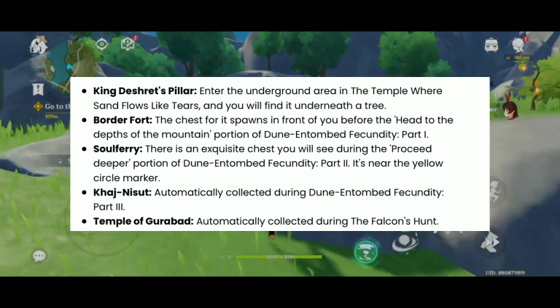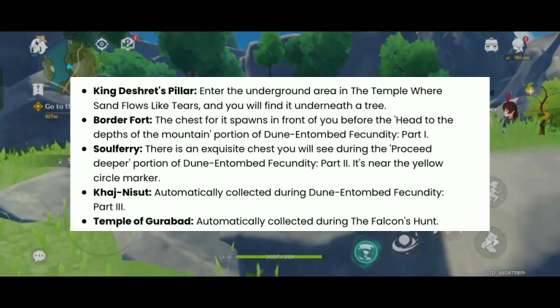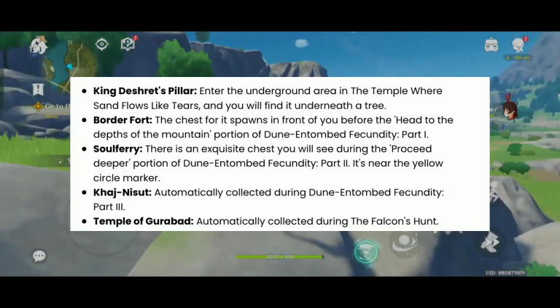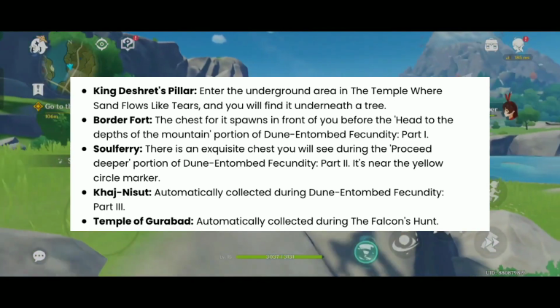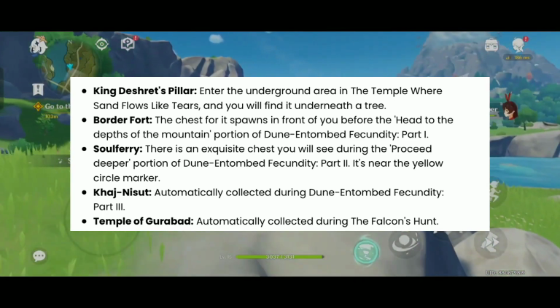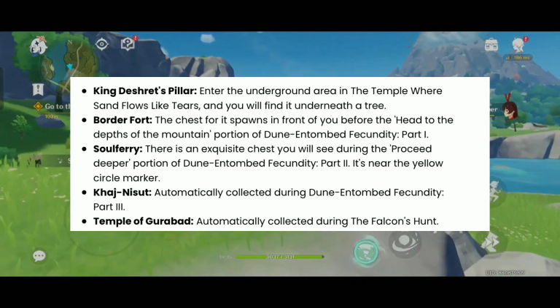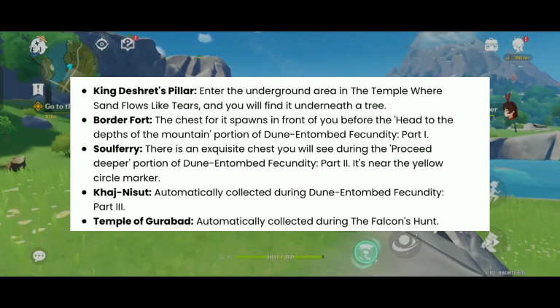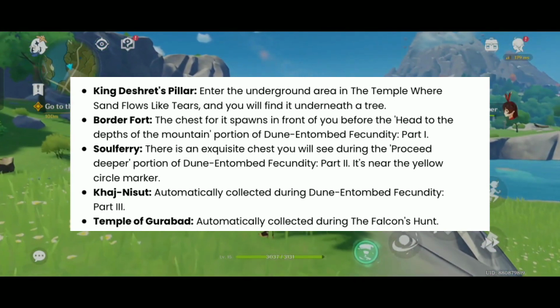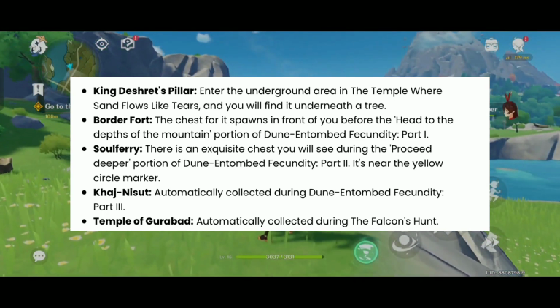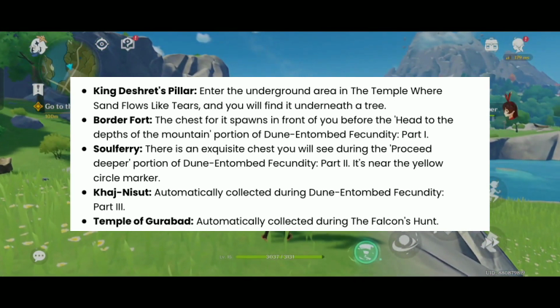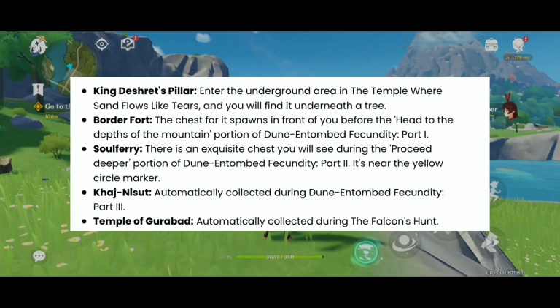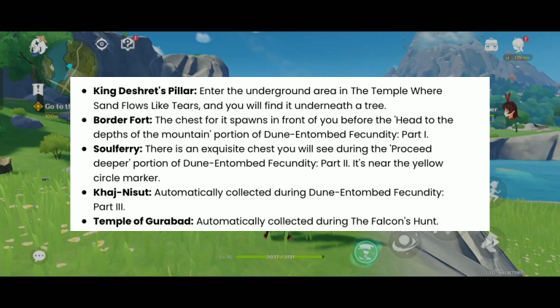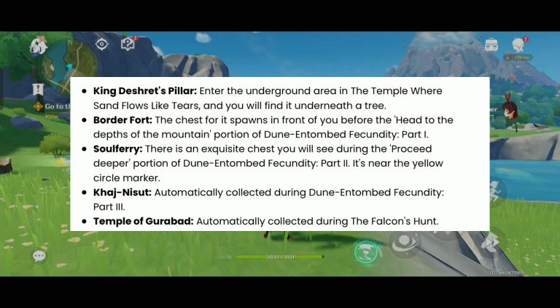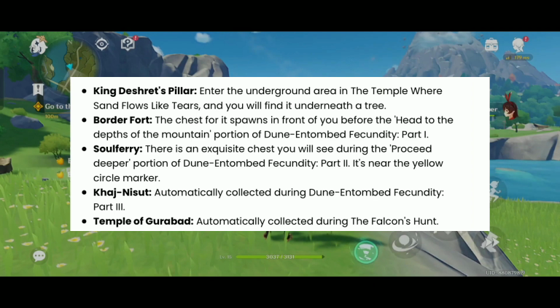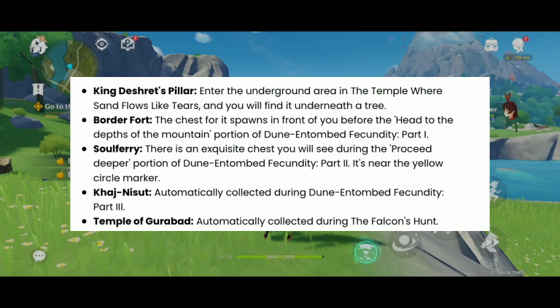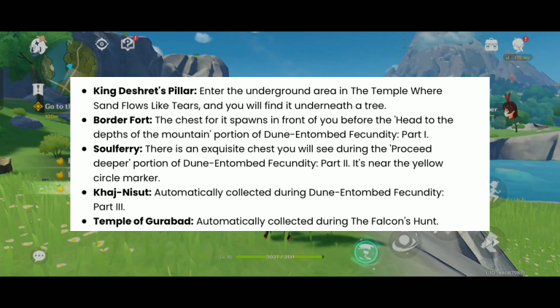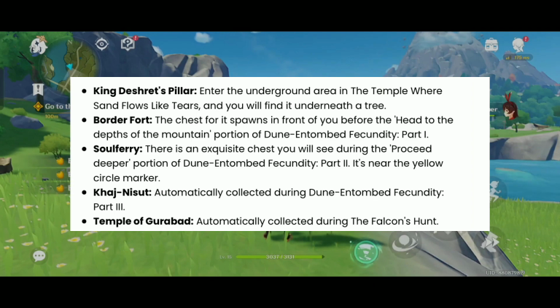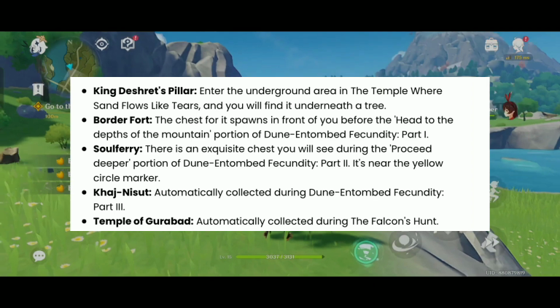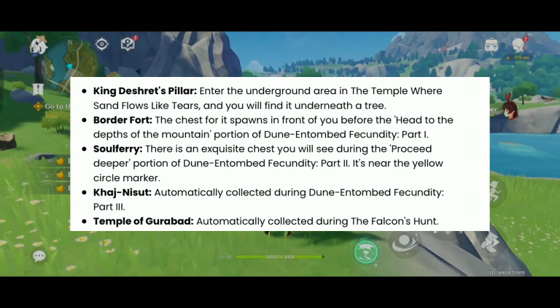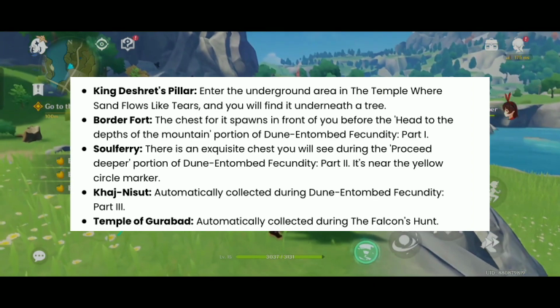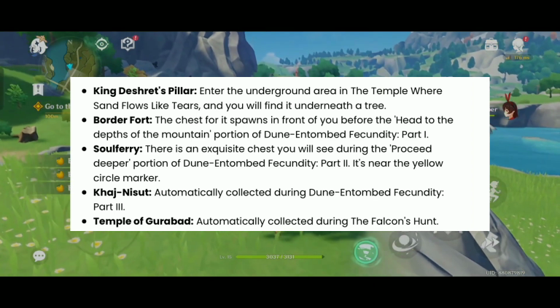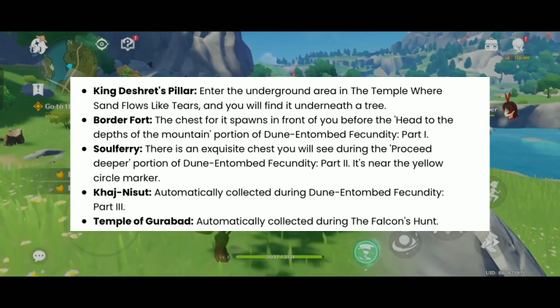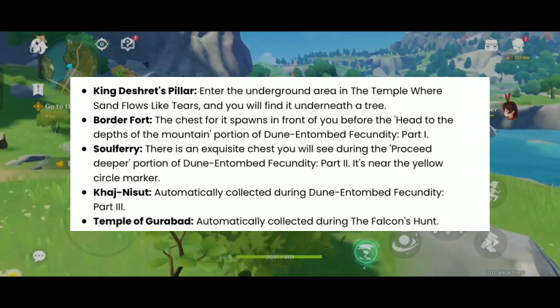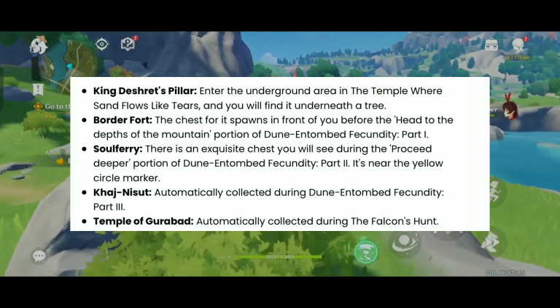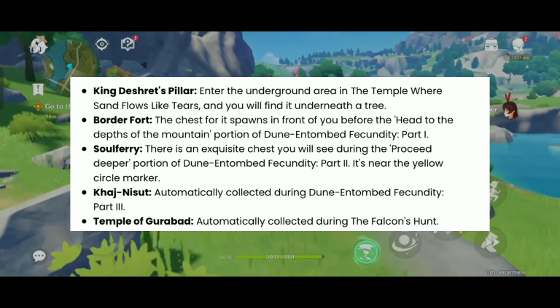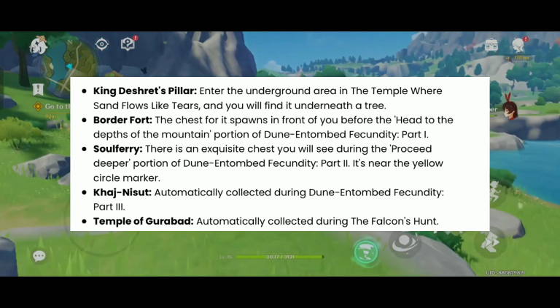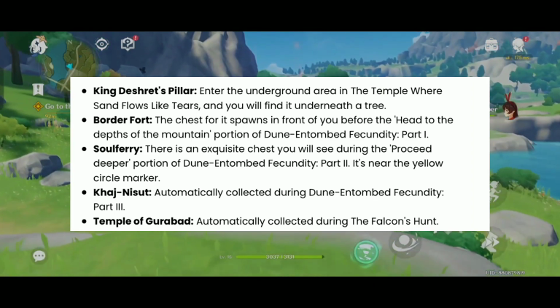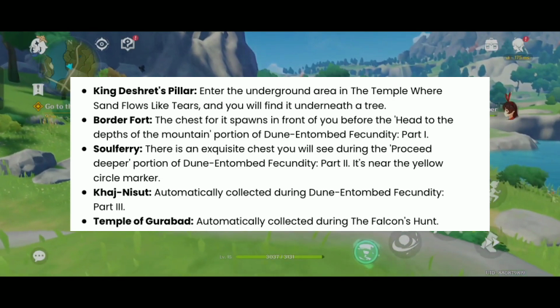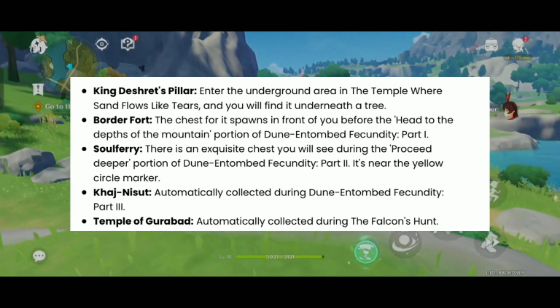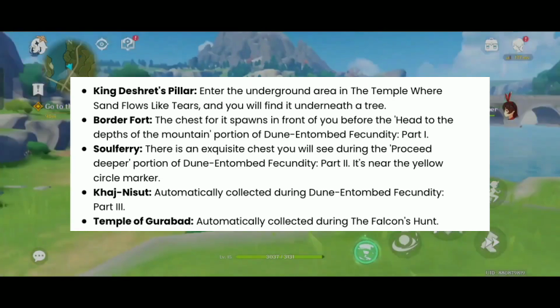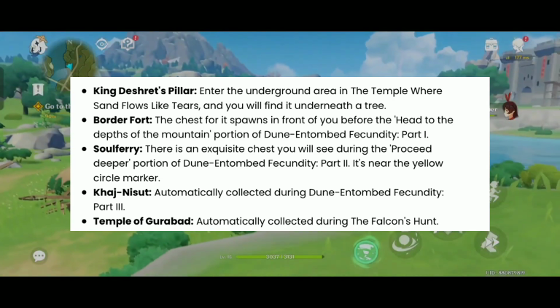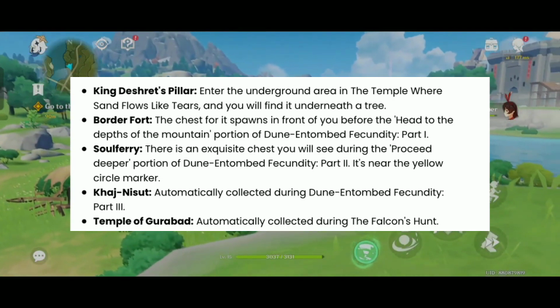It's near the yellow circle marker. Khajni Sight: automatically collected during Dune Entombed Fecundity, Part 3. Temple of Ghirabad: automatically collected during the Falcon's Hunt.